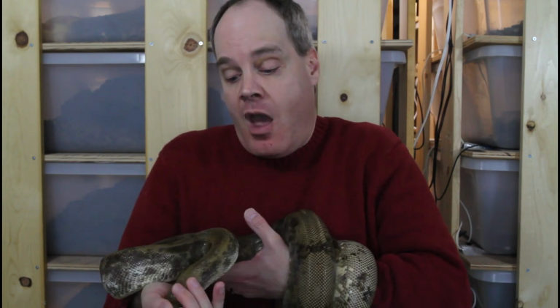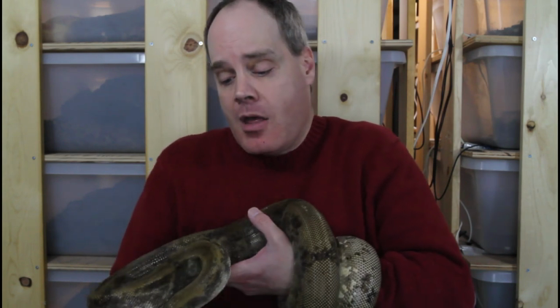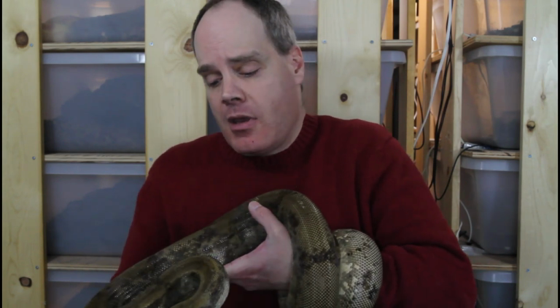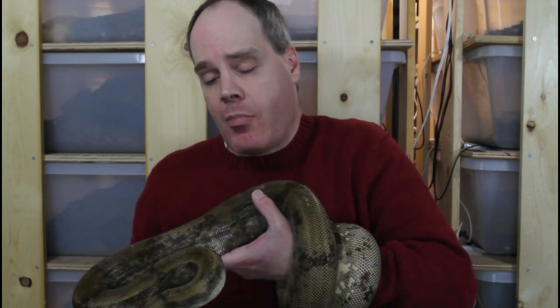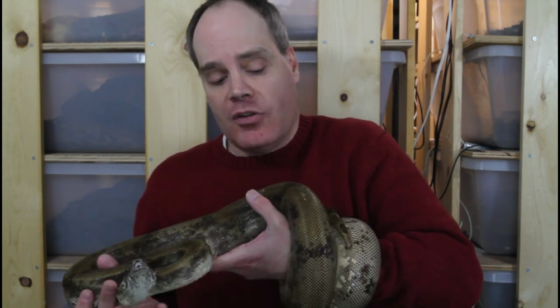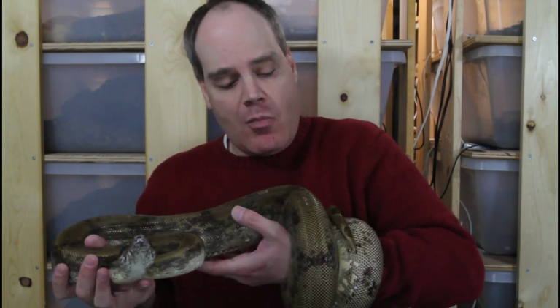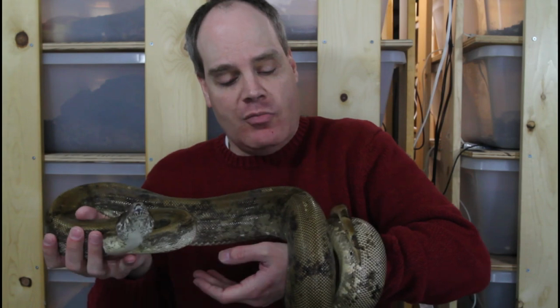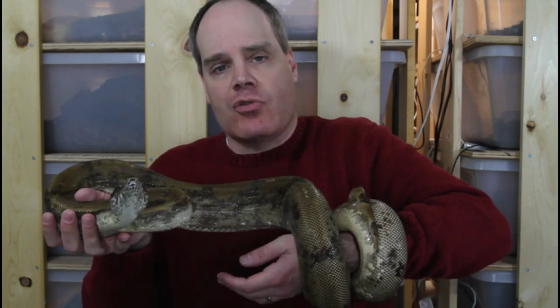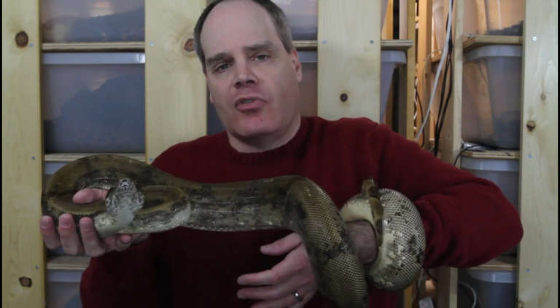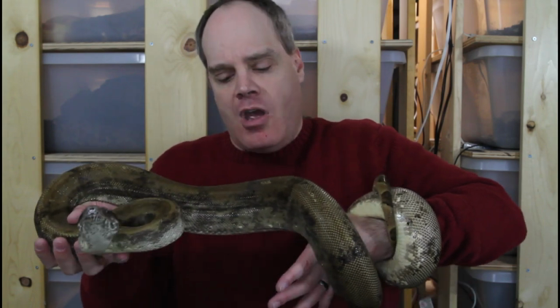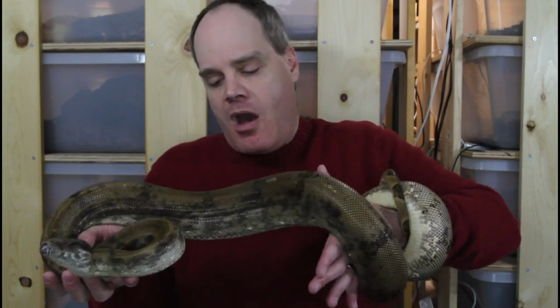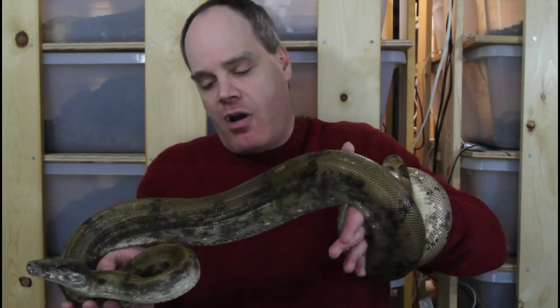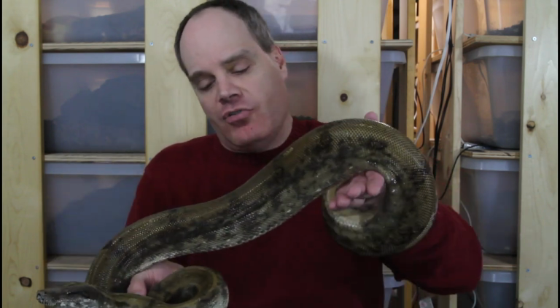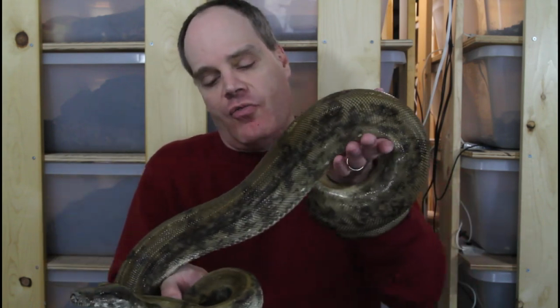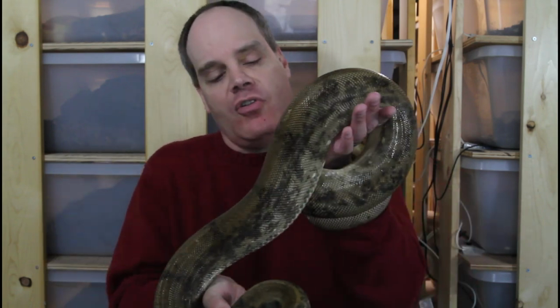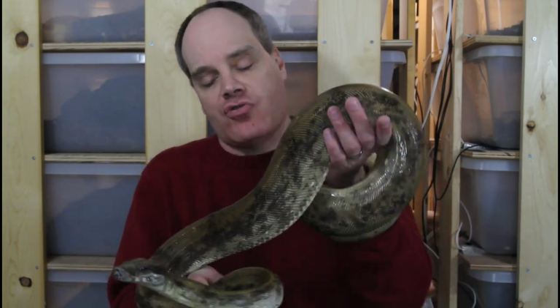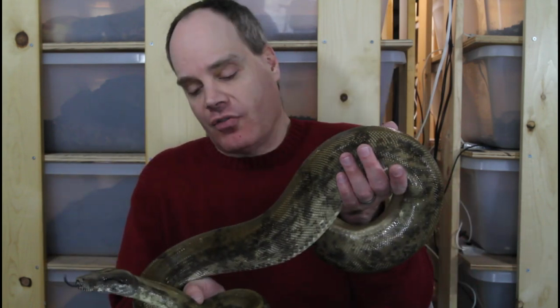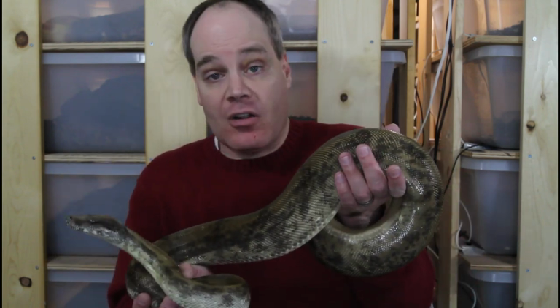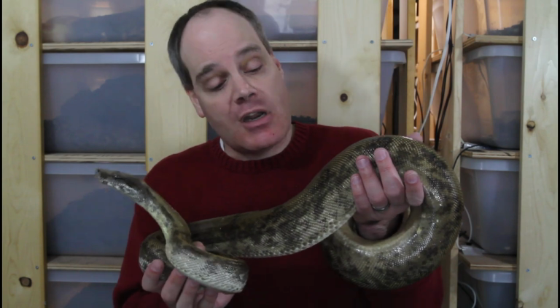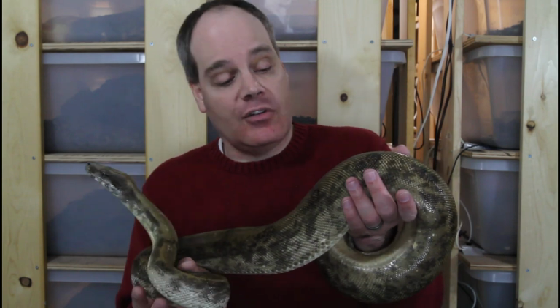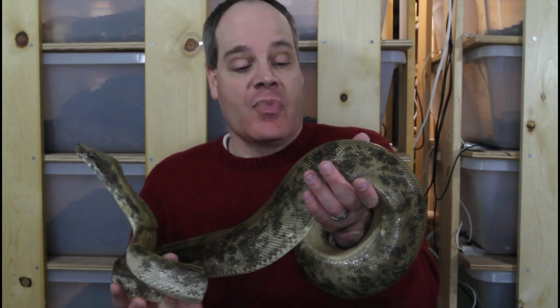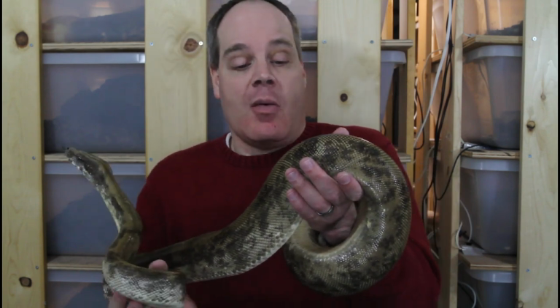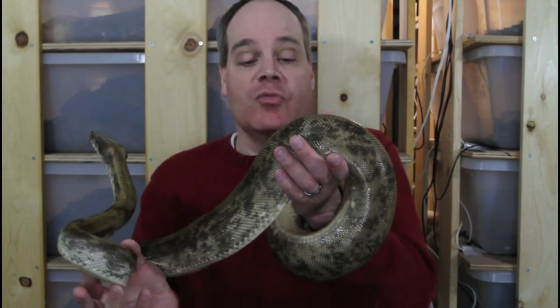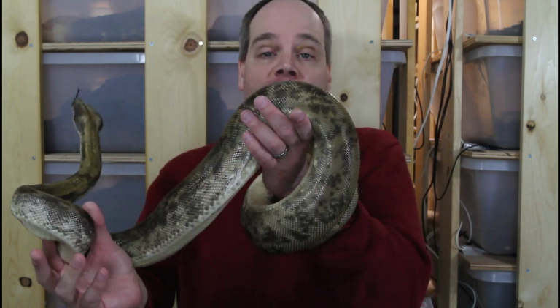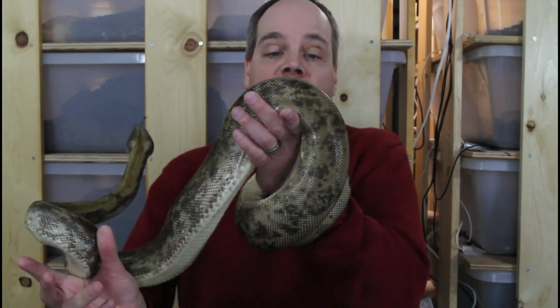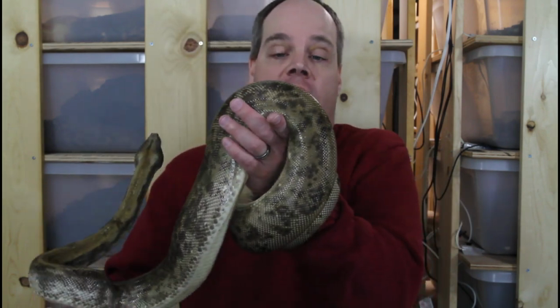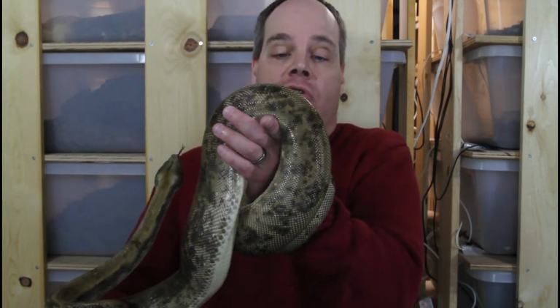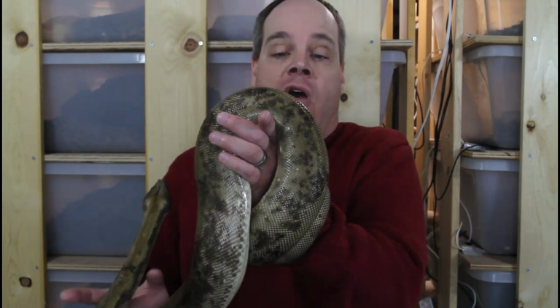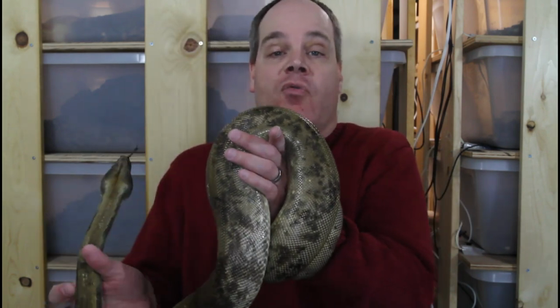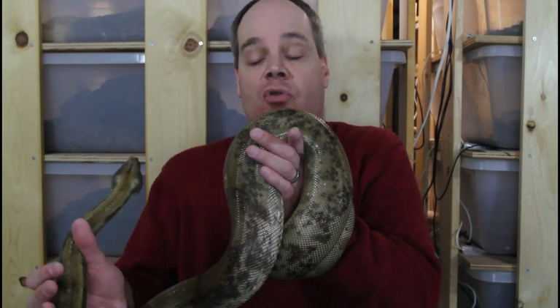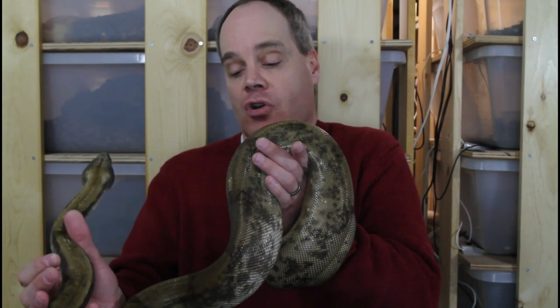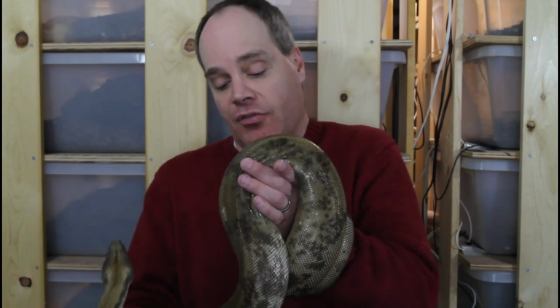The body is pretty much patternless — just very faint traces of saddles in many cases. And they have this beautiful golden tan color, often with a beautiful iridescence.